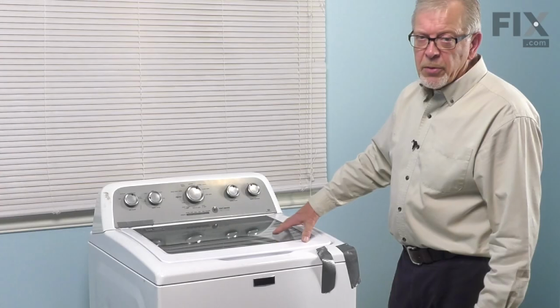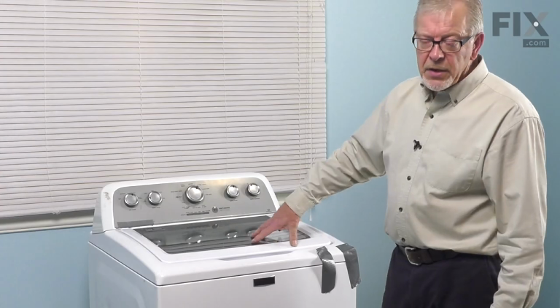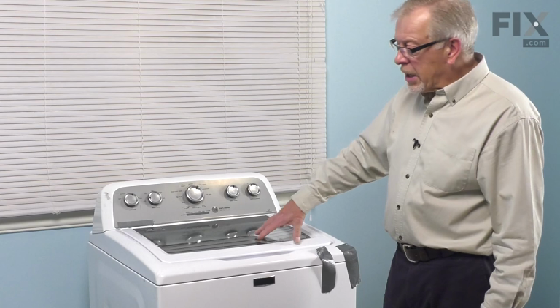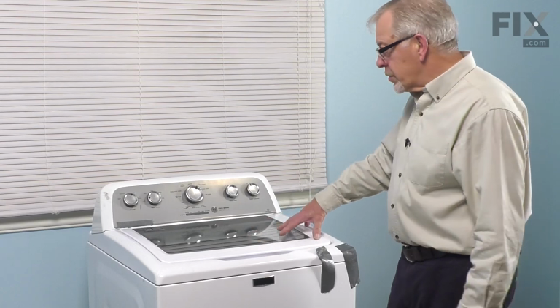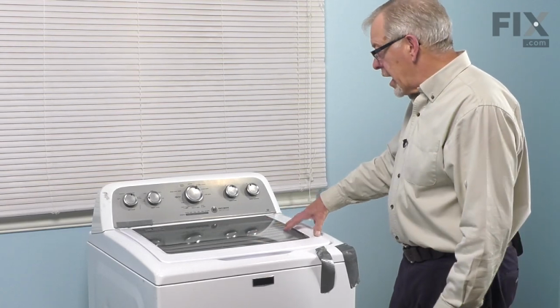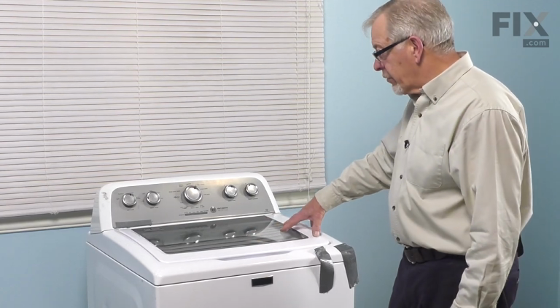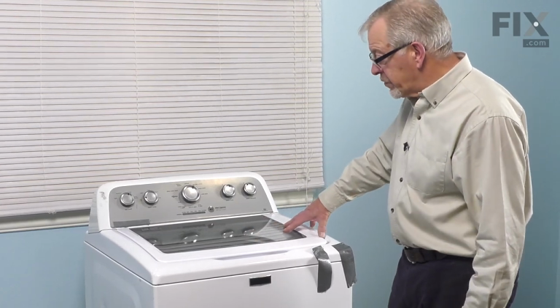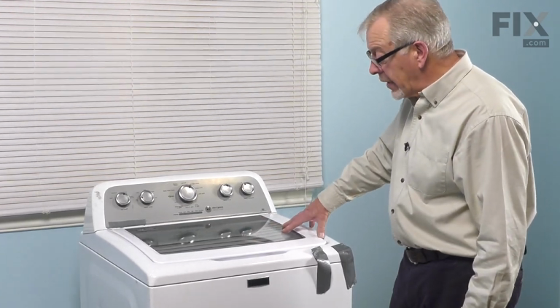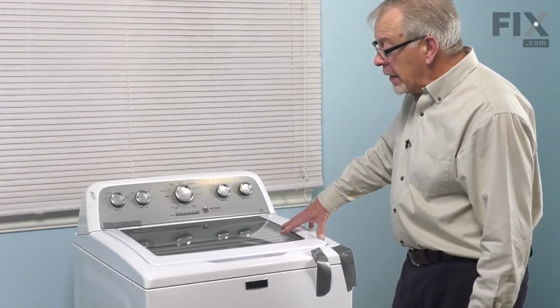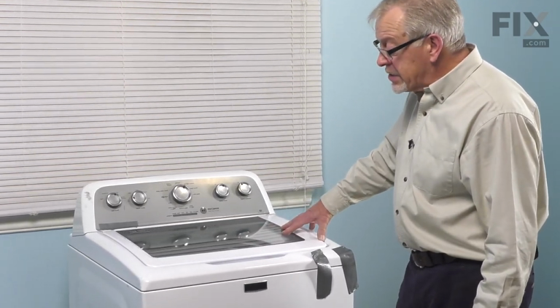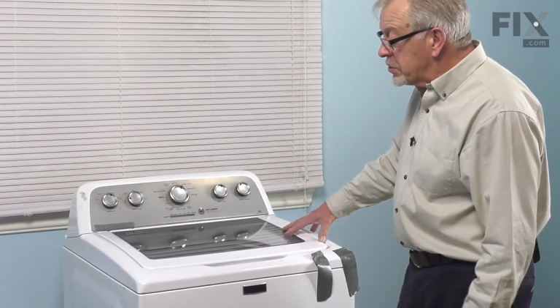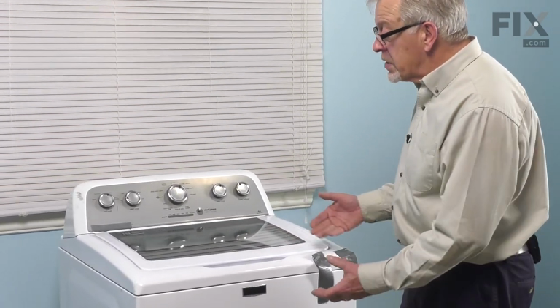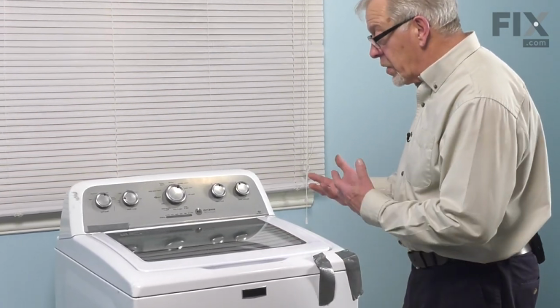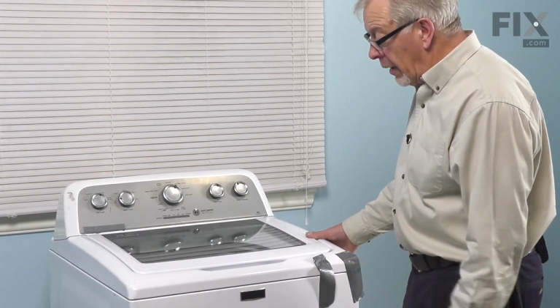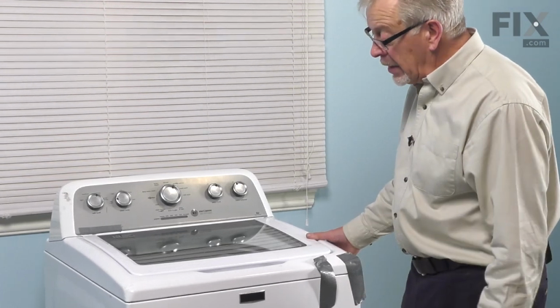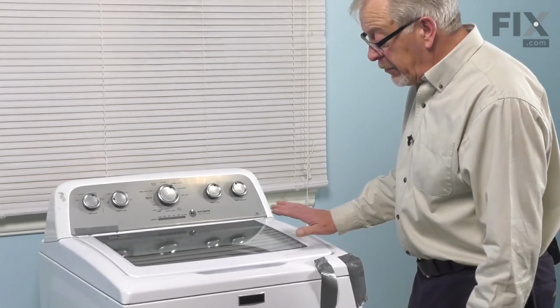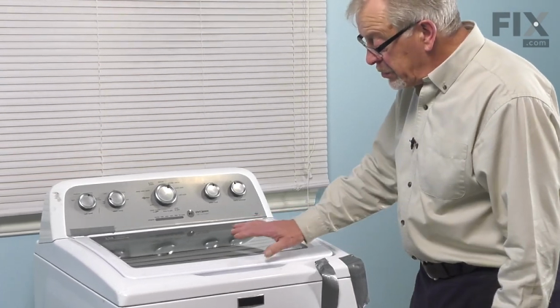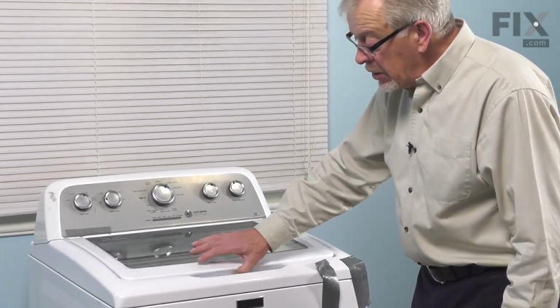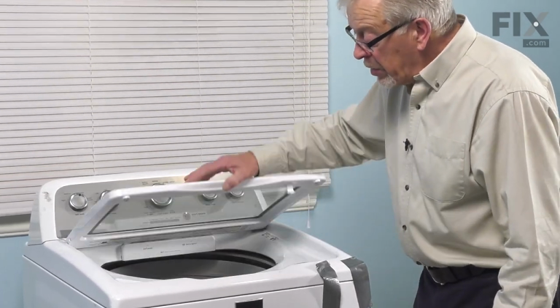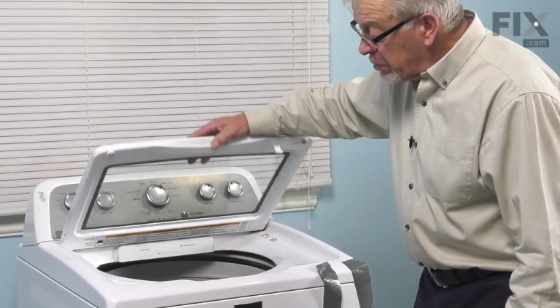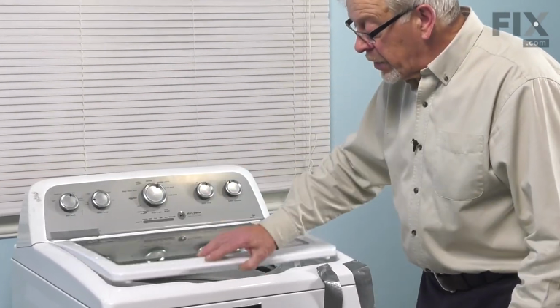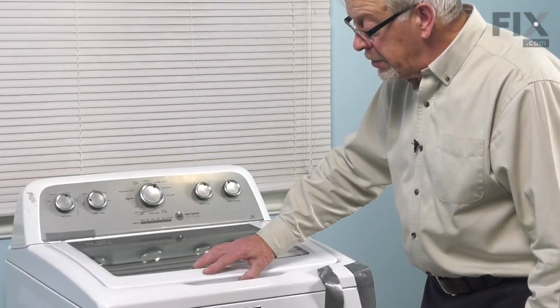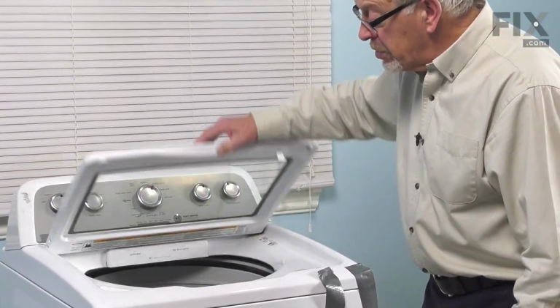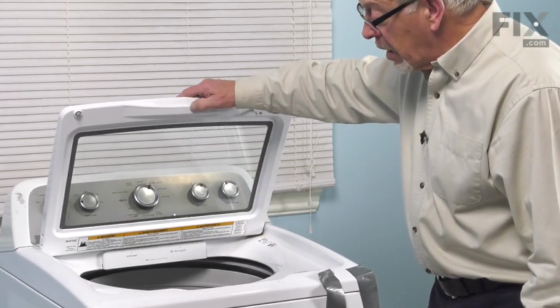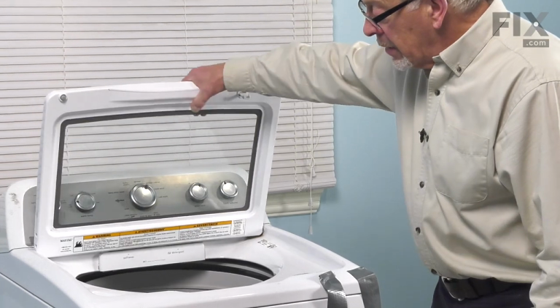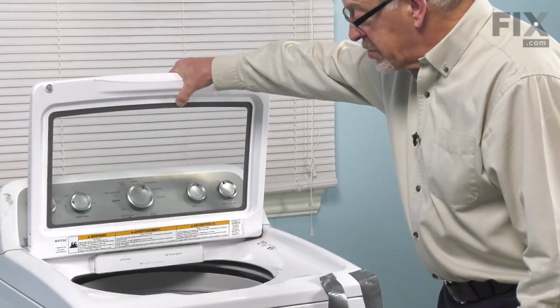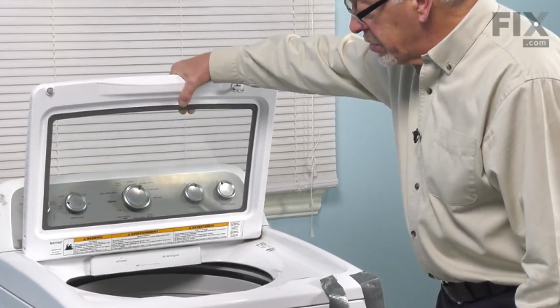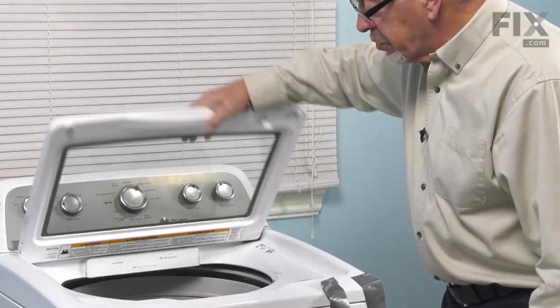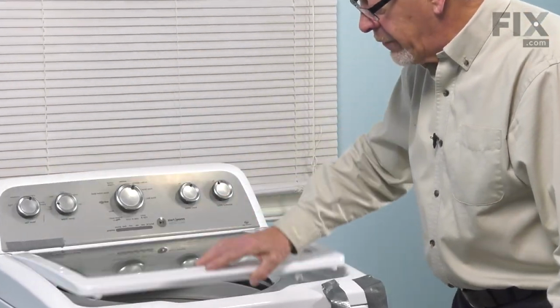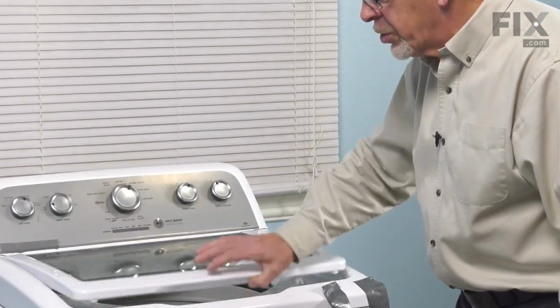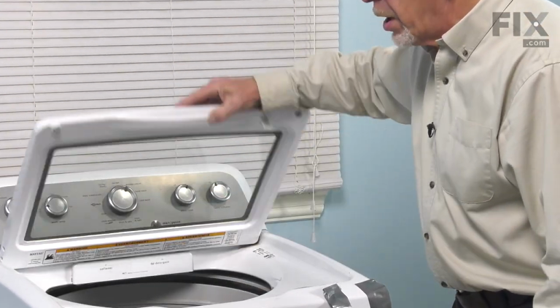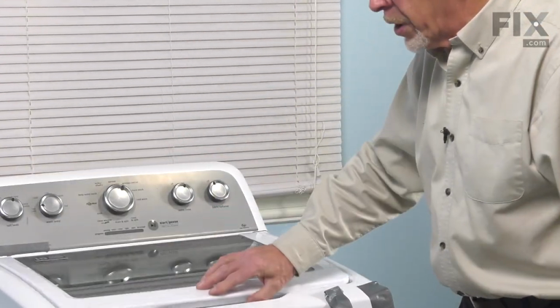Now that we have the two retaining screws and the access cover removed from the back, our next step will be to raise this whole main top. Before we do that, we want to make sure that we secure that lid to the main top. The lid is spring-loaded and also quite heavy, so we don't want it popping open.